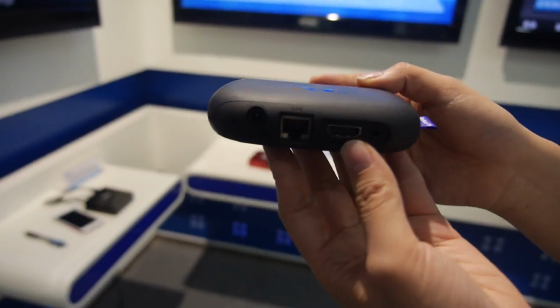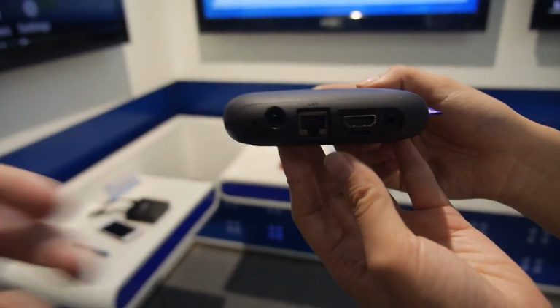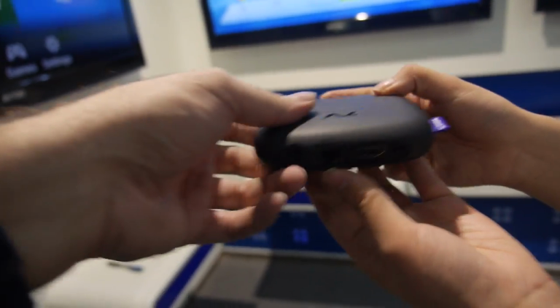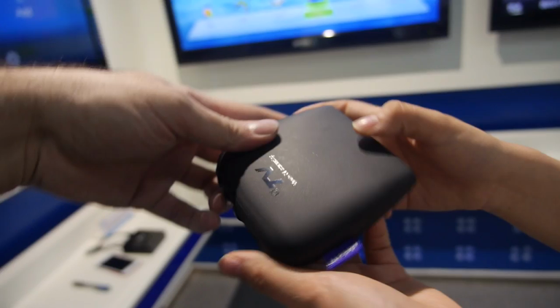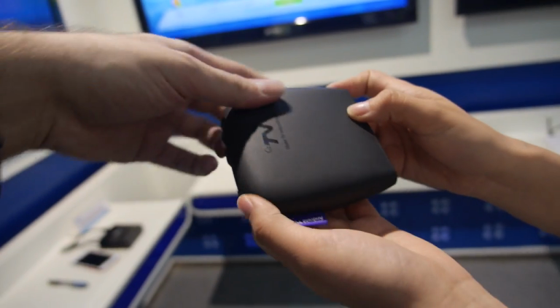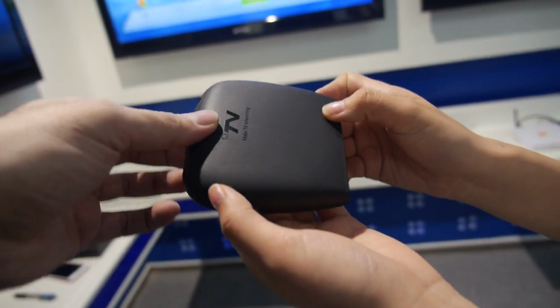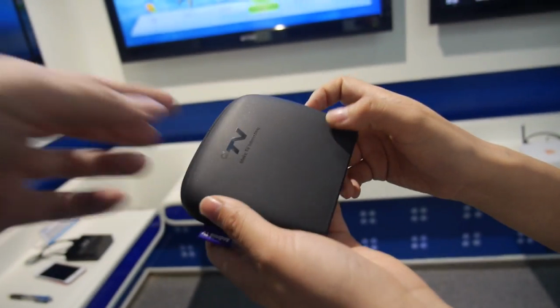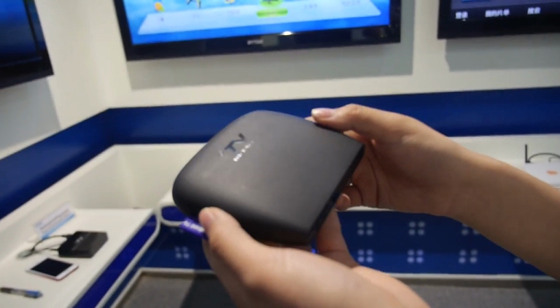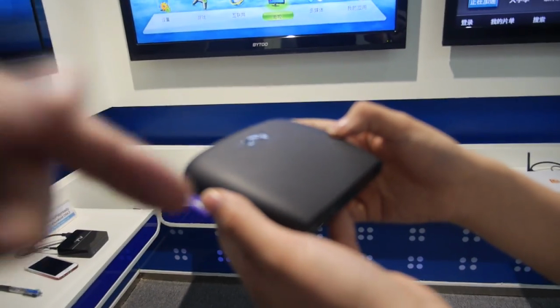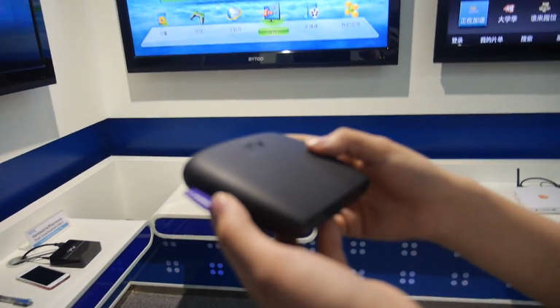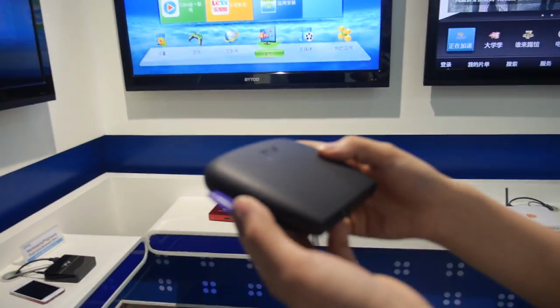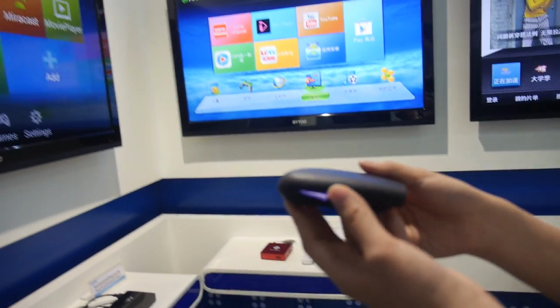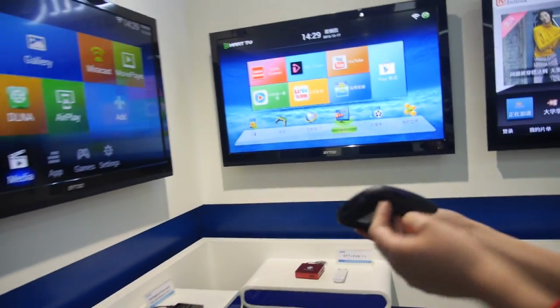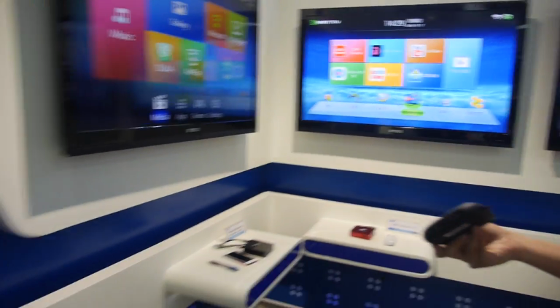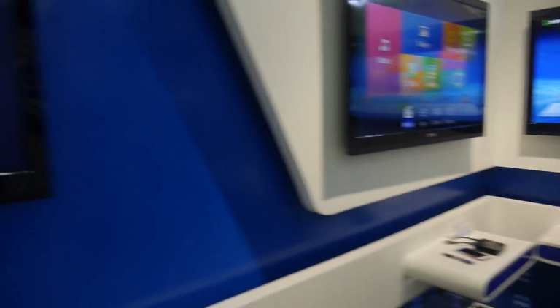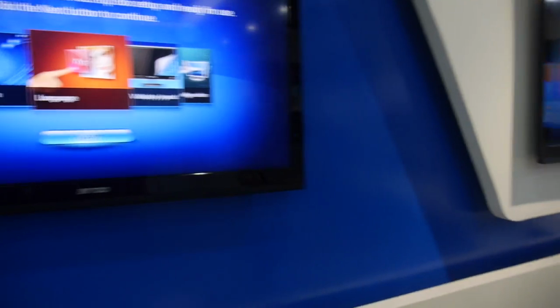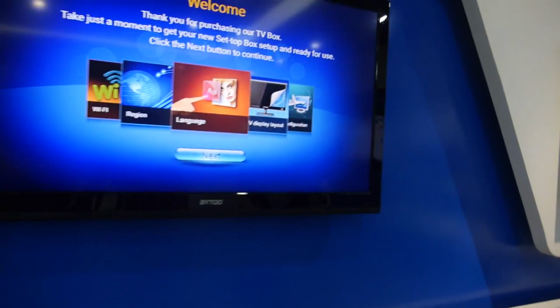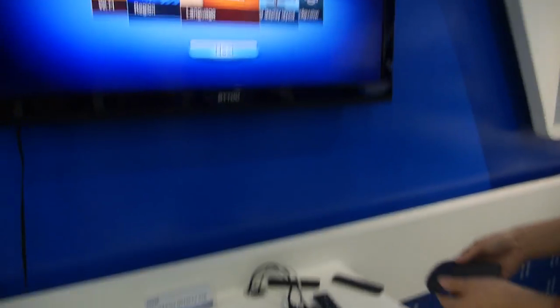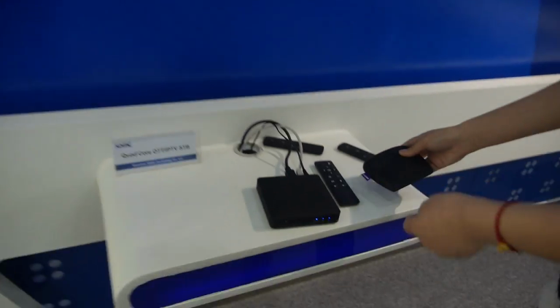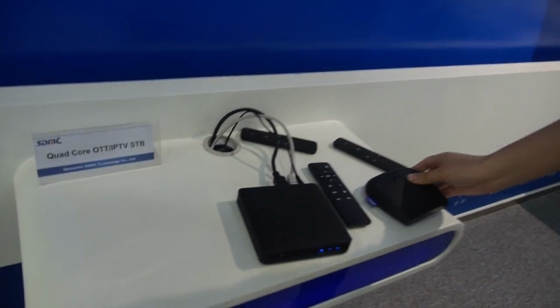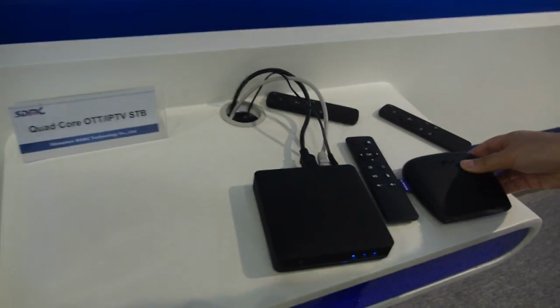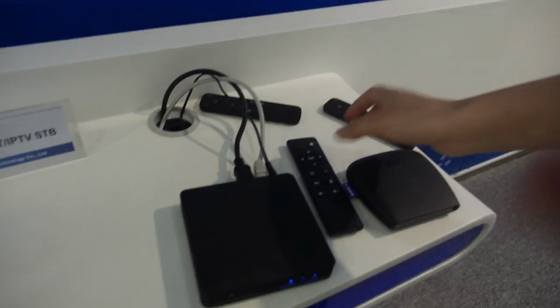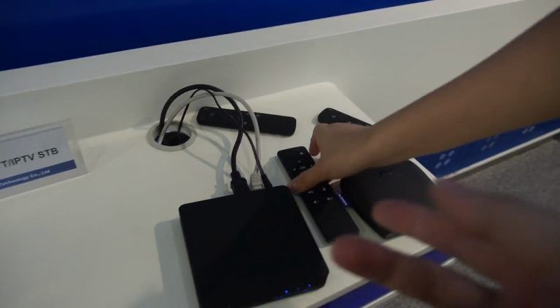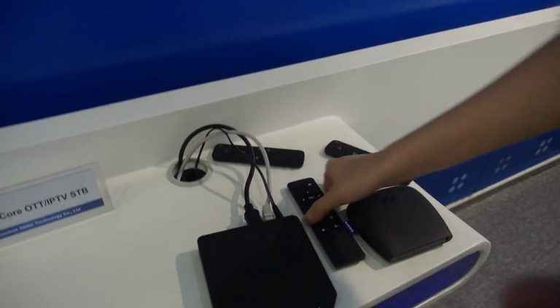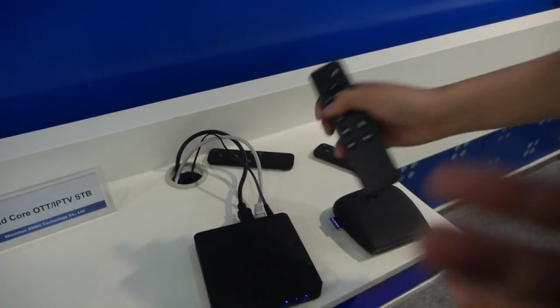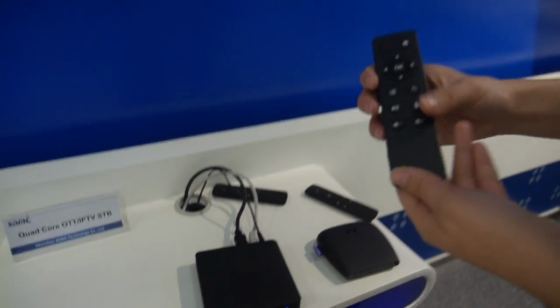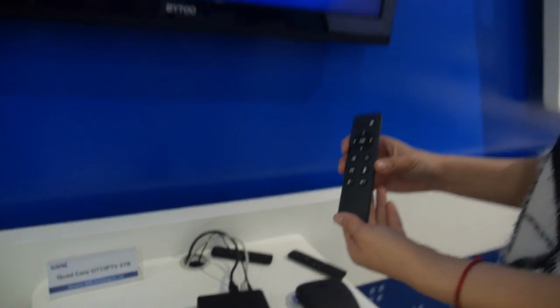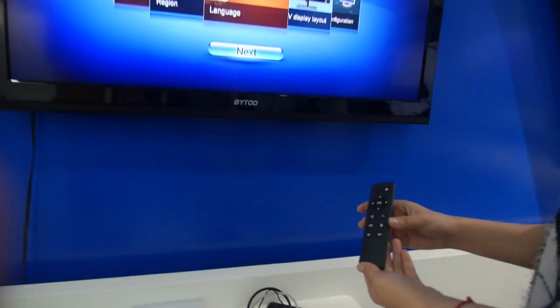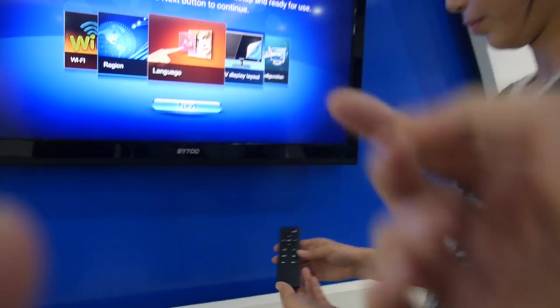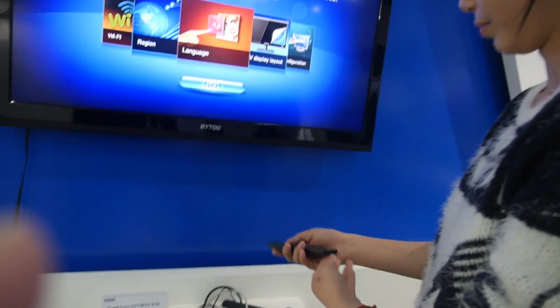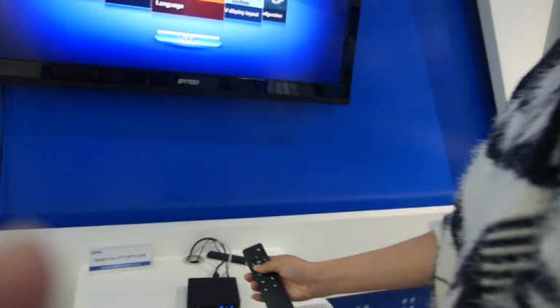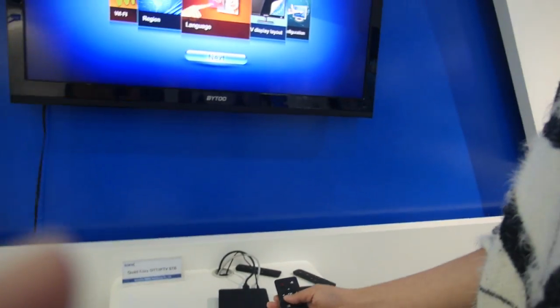So which one is more popular — this design or the other one? This one. You can do both. This one is cool. And it comes with IR remote.